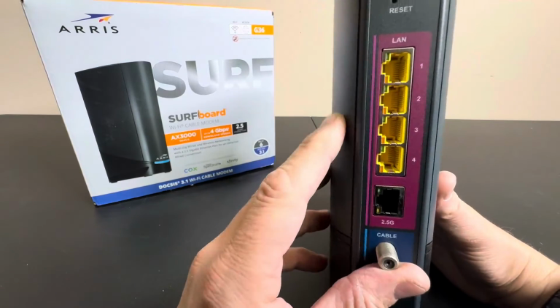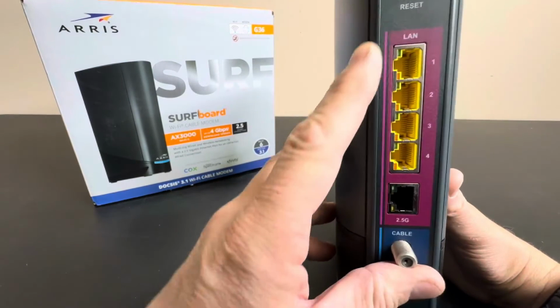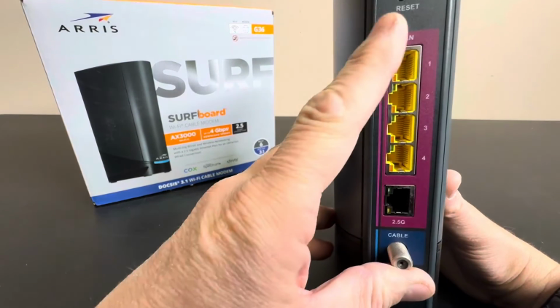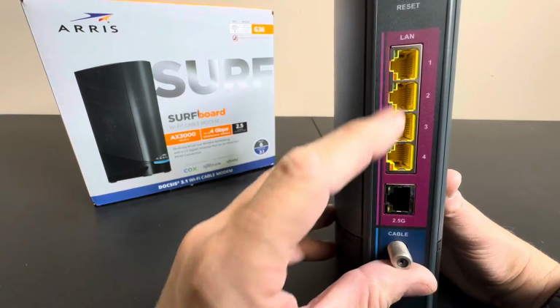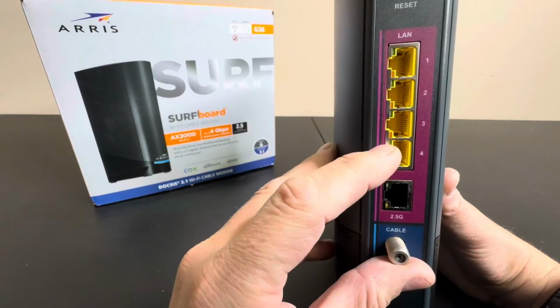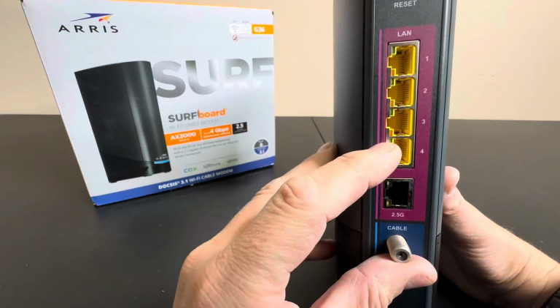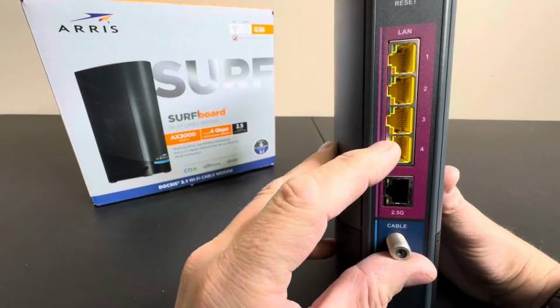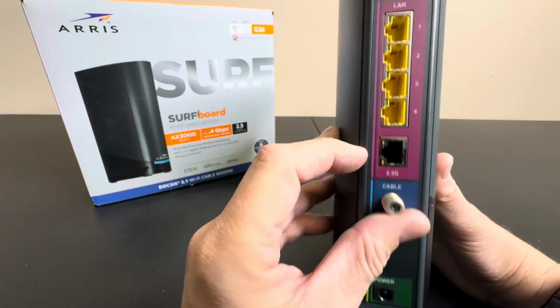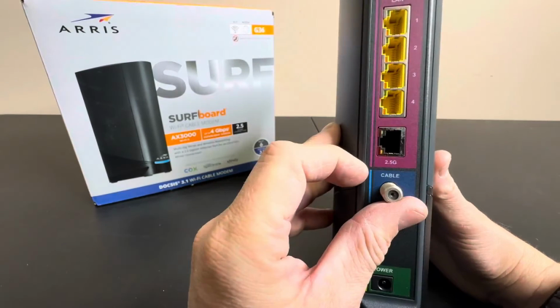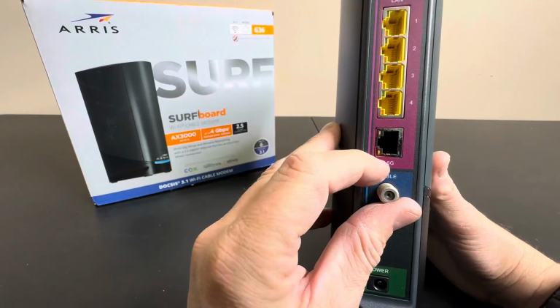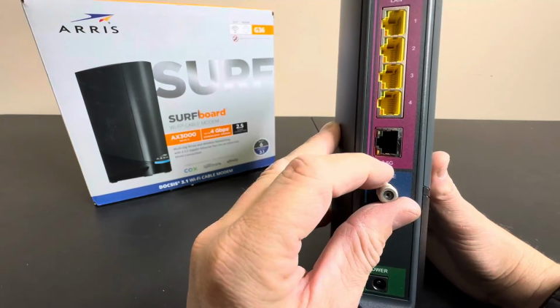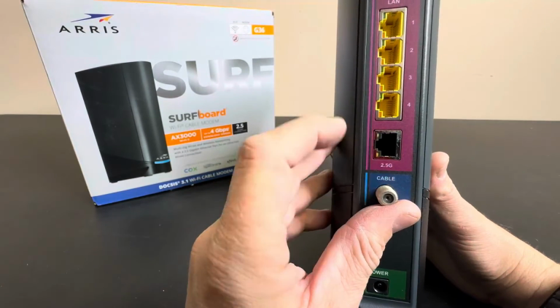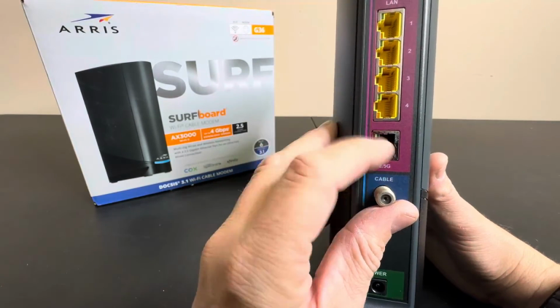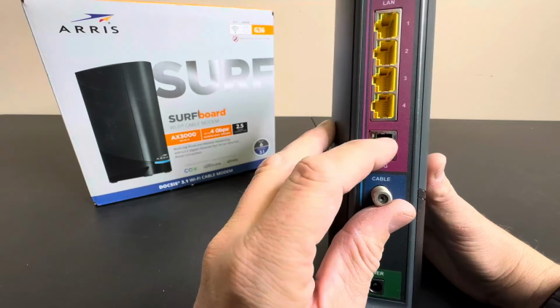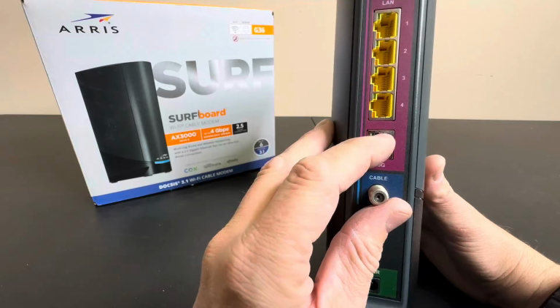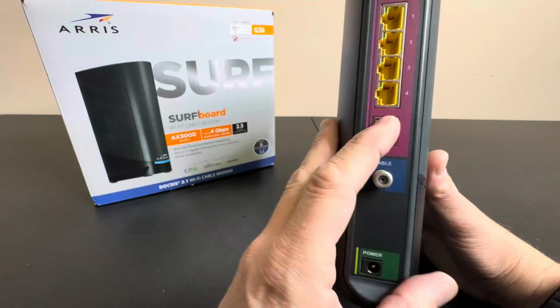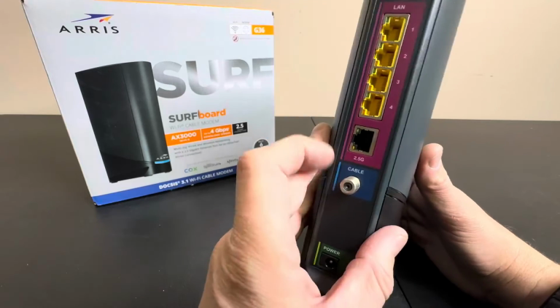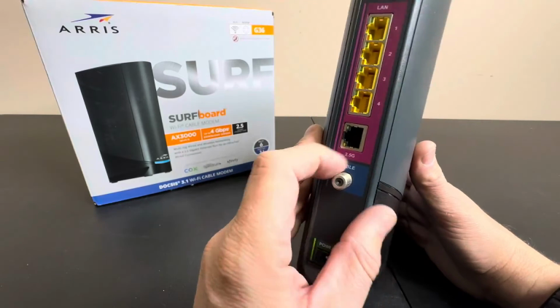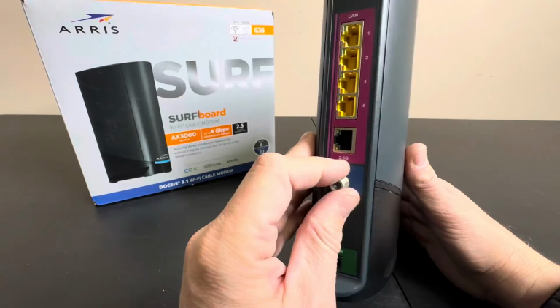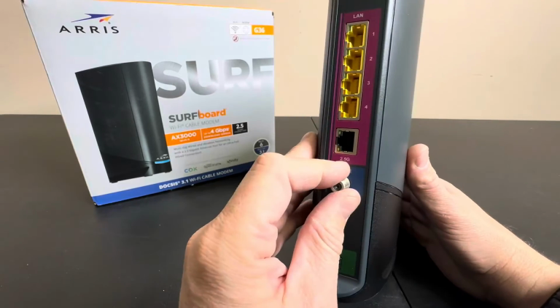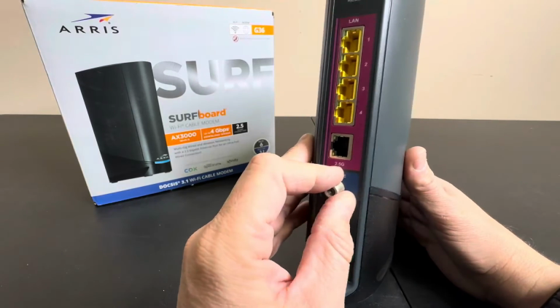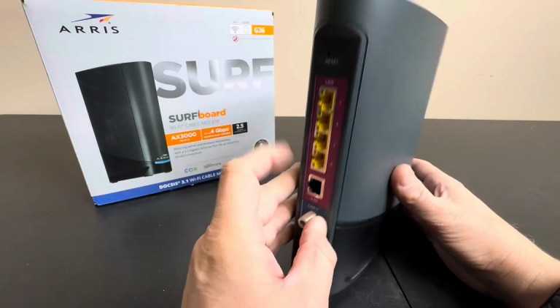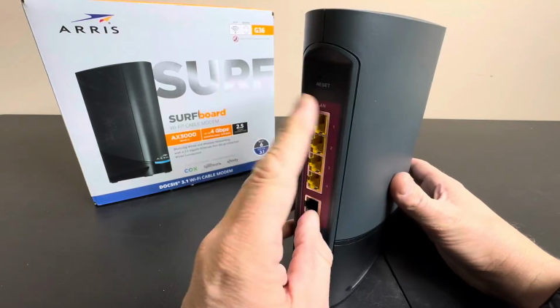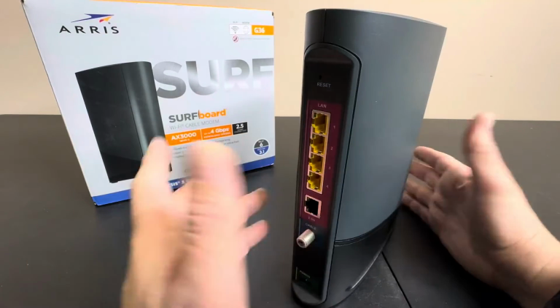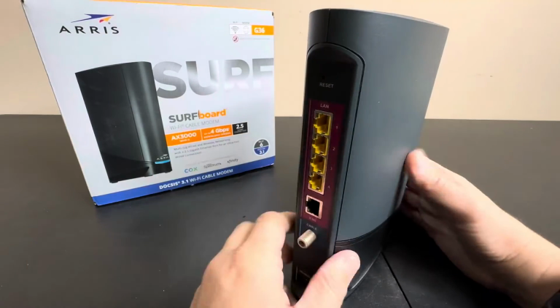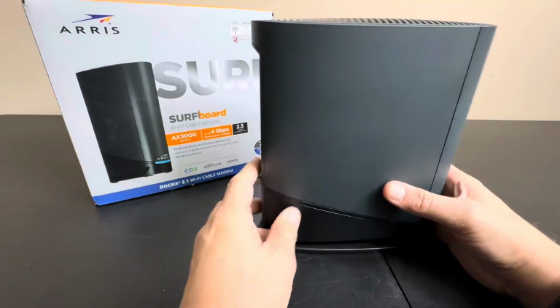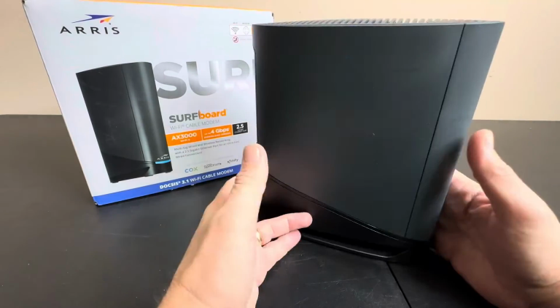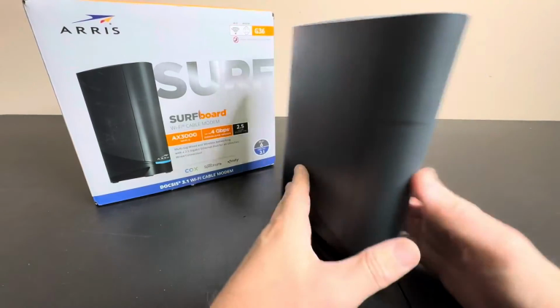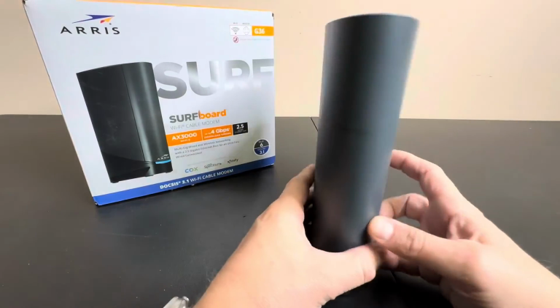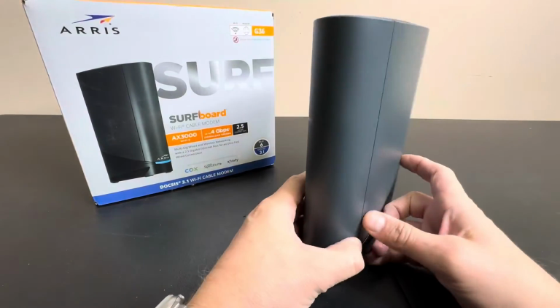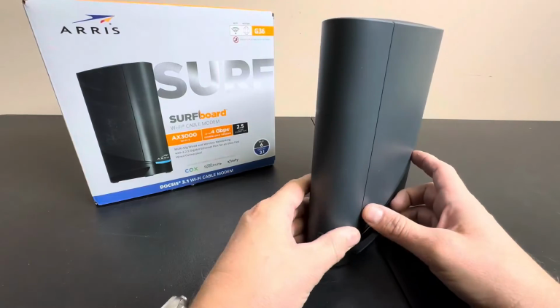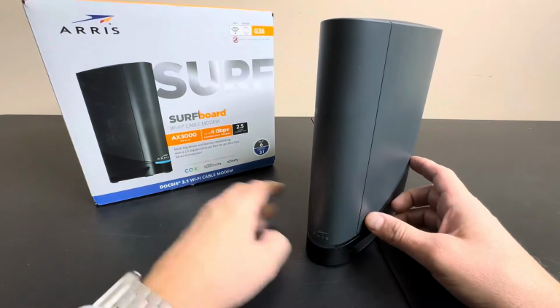As you can see, you have four LANs on here, and there's your 2.5 gigahertz port, the cable modem right here, and the reset button. Very easy to use, very easy to install.